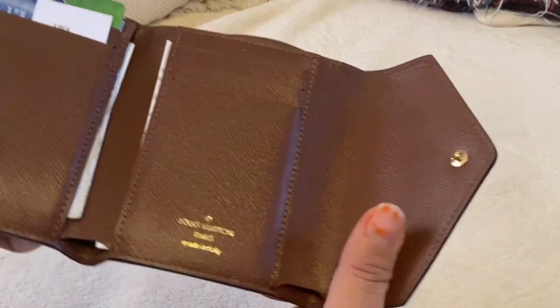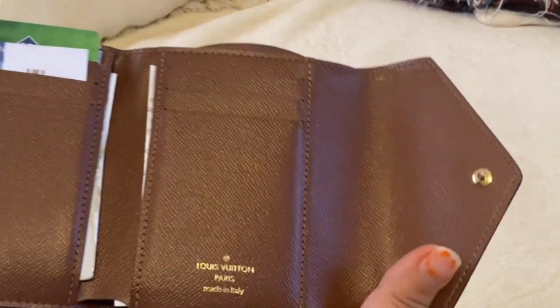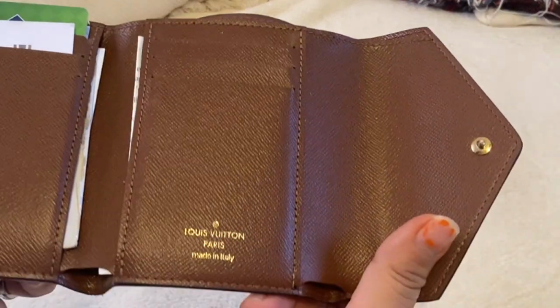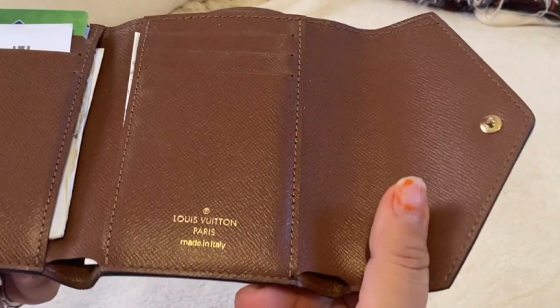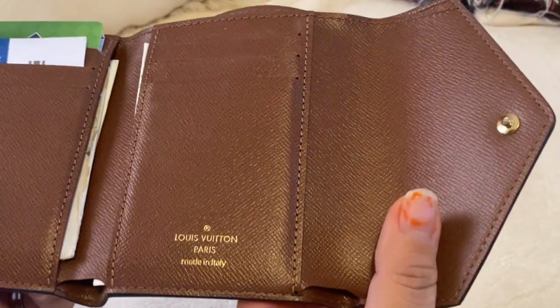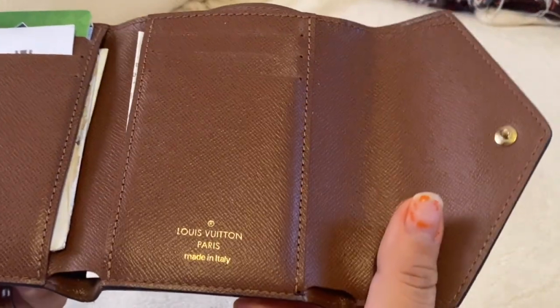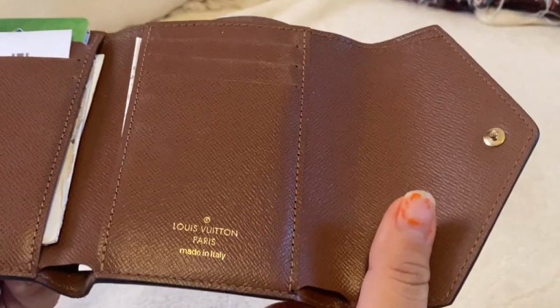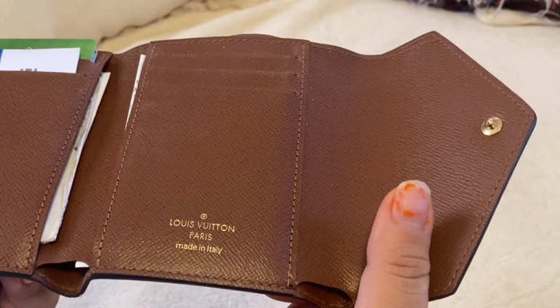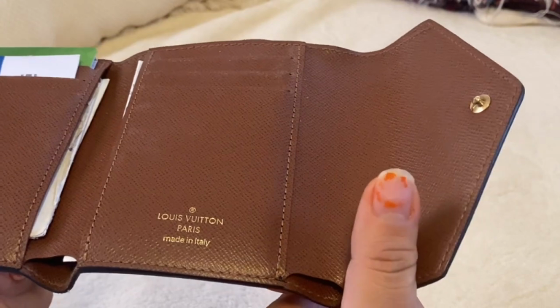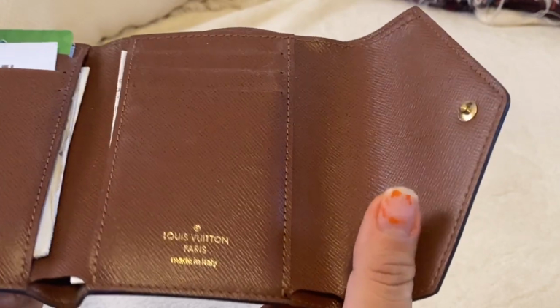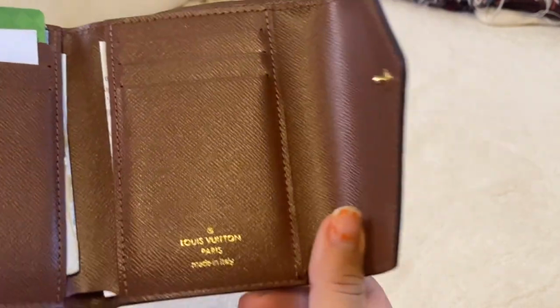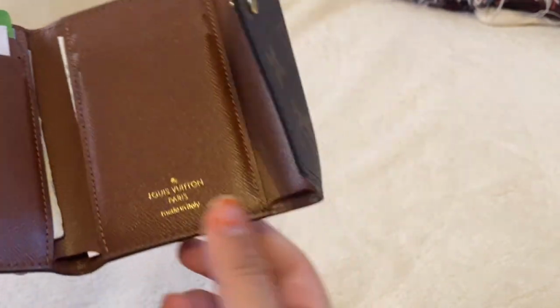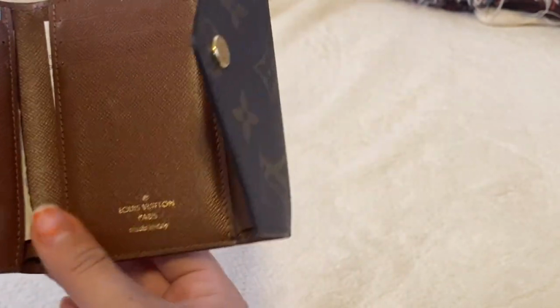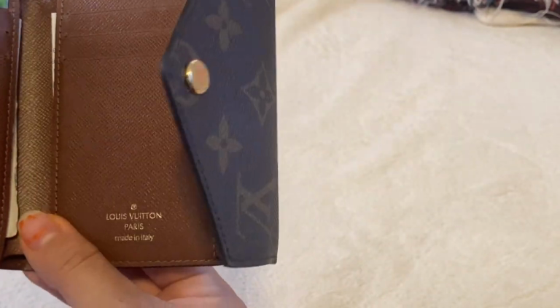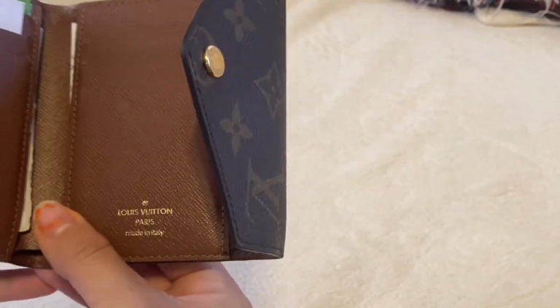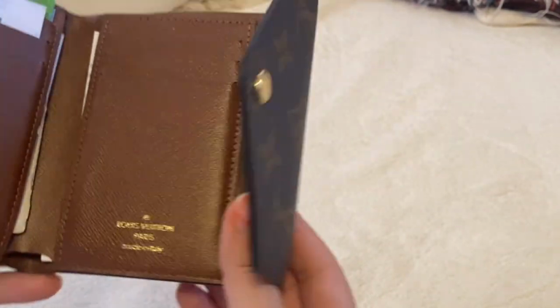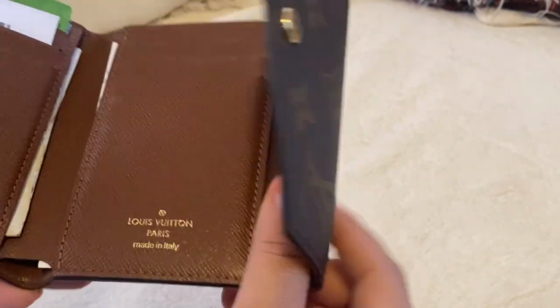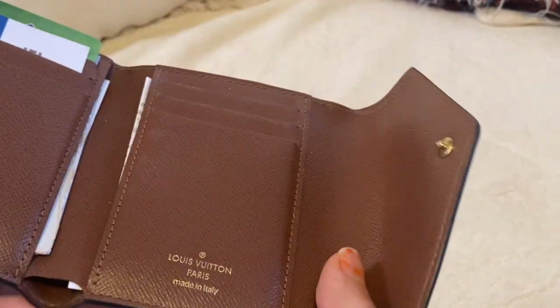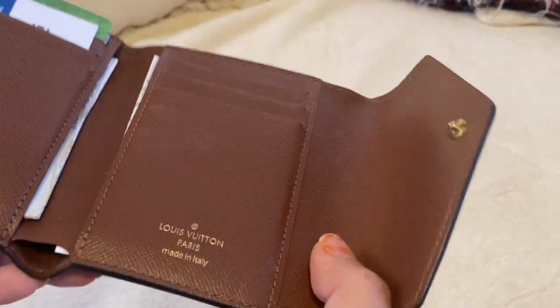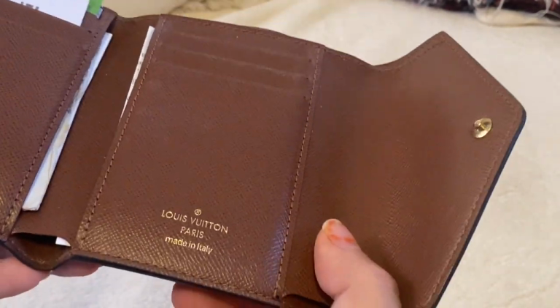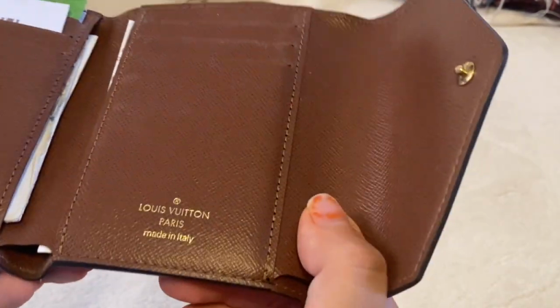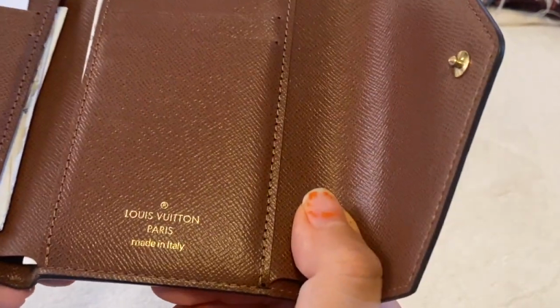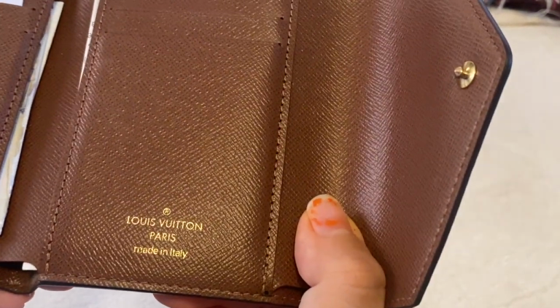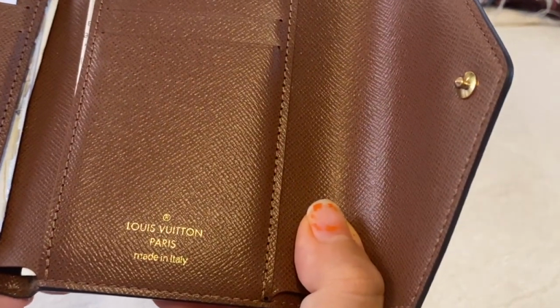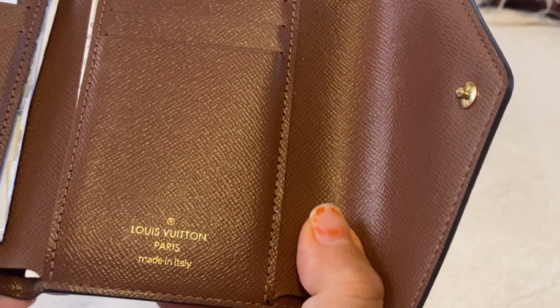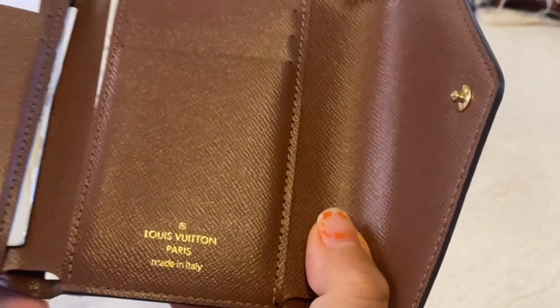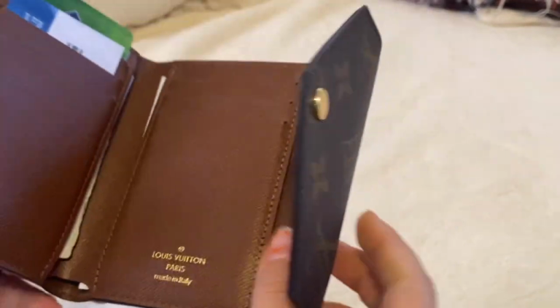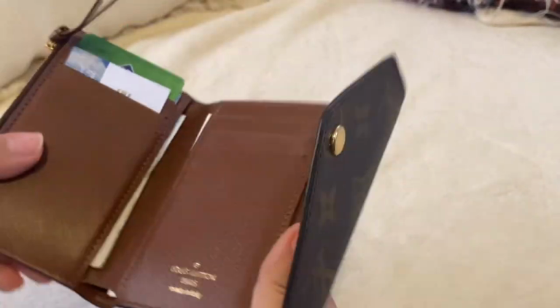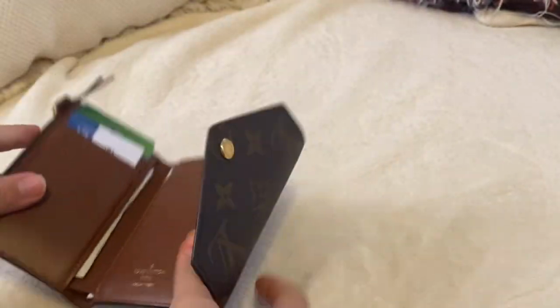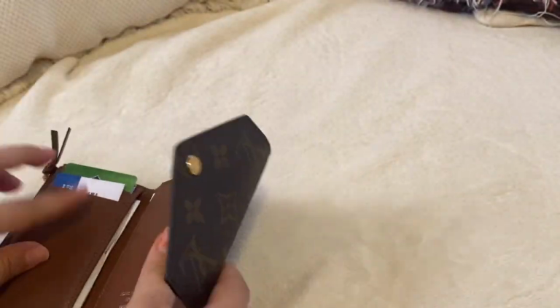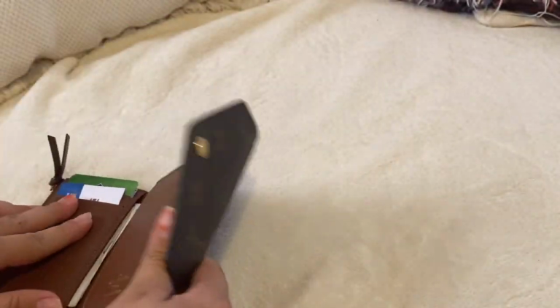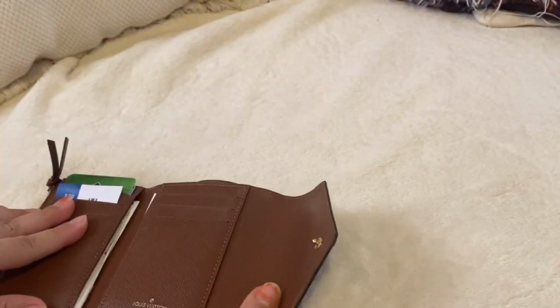I did get this about a year ago, more than a year ago. It is made in Italy, which I don't mind — it's very good quality.